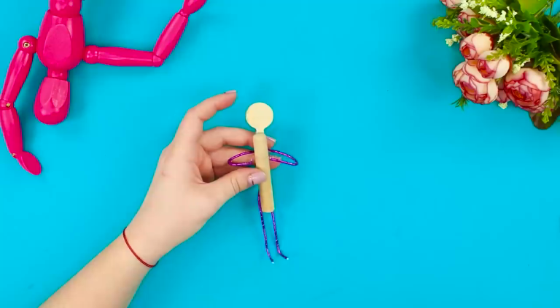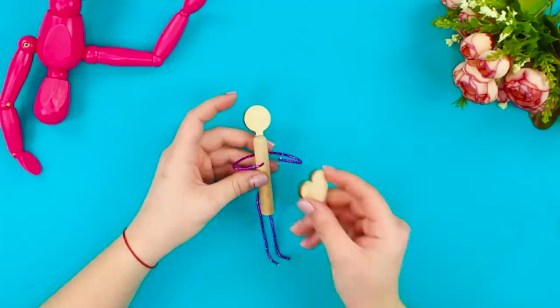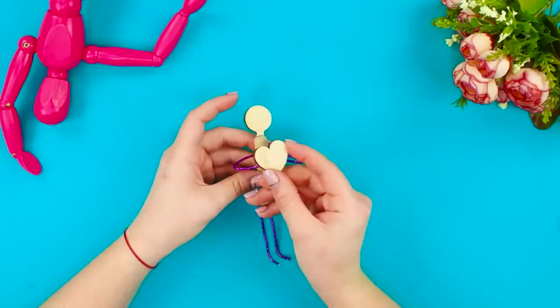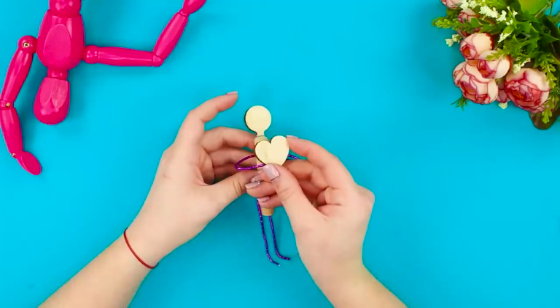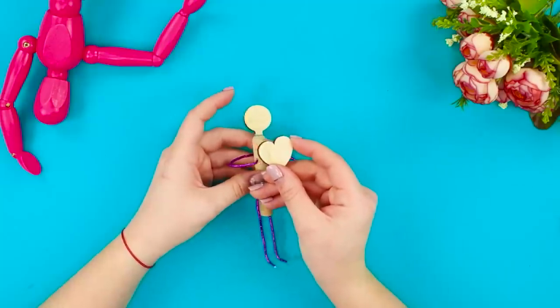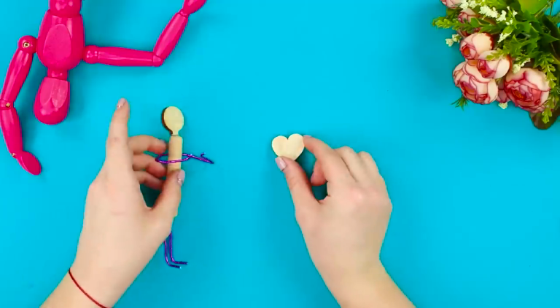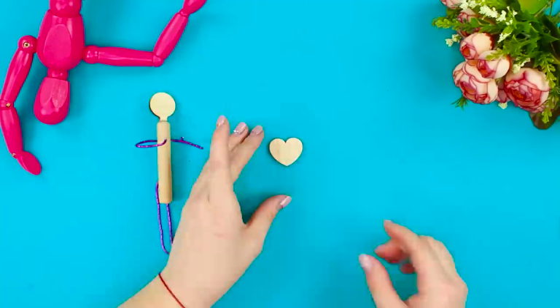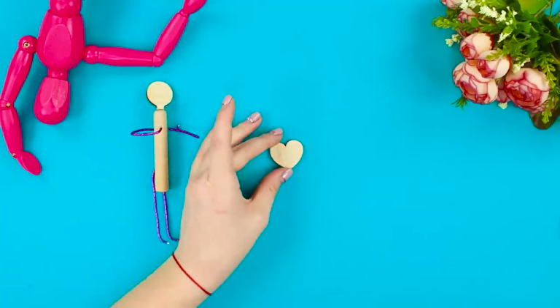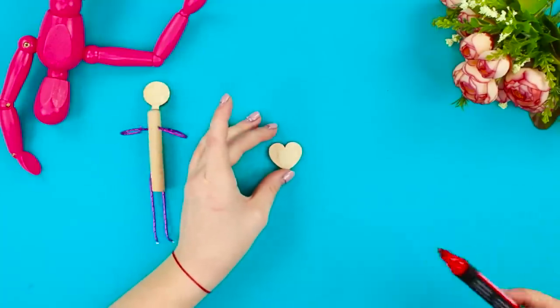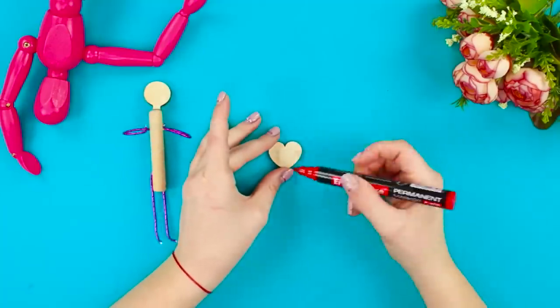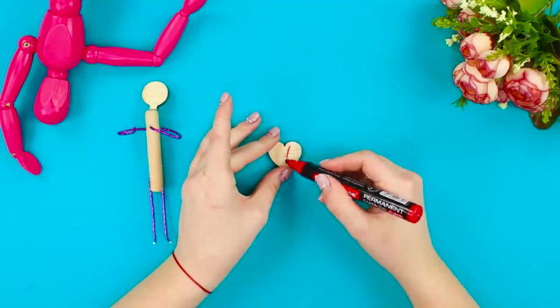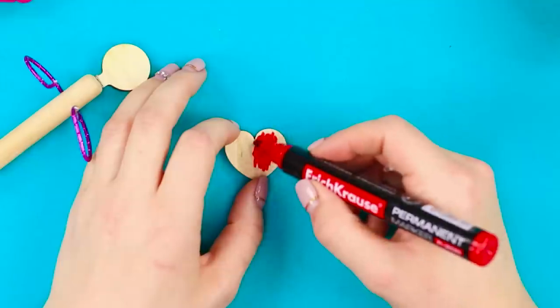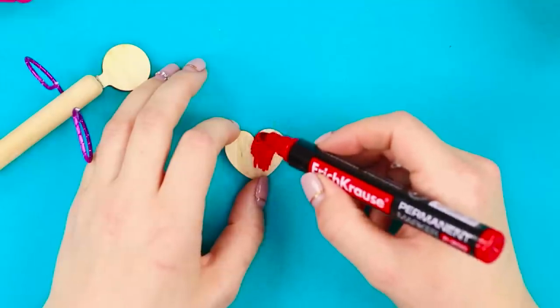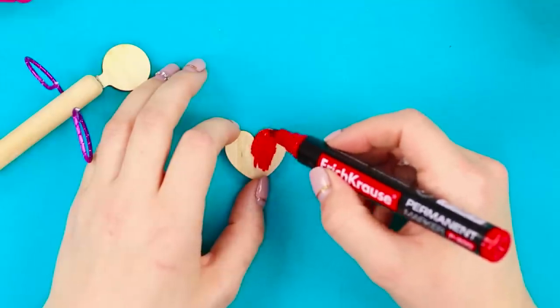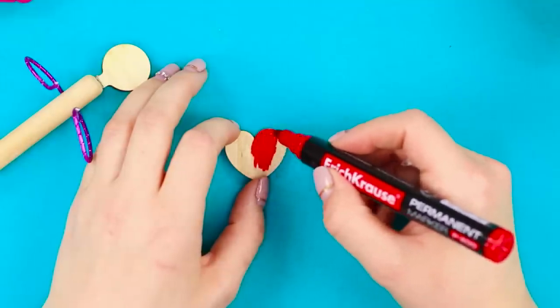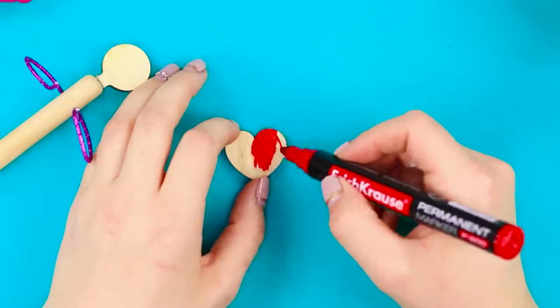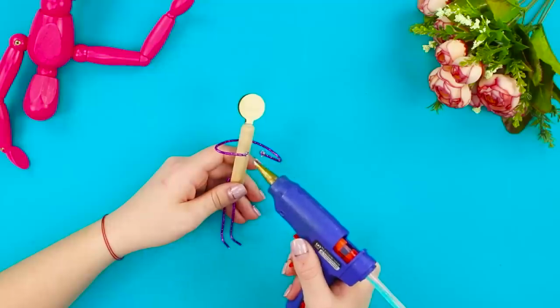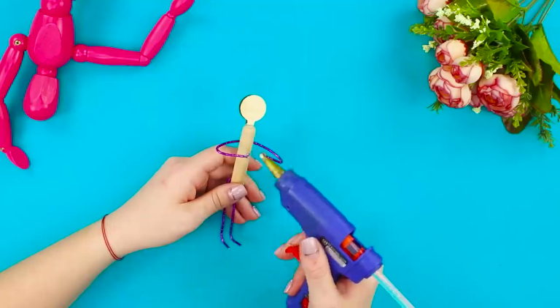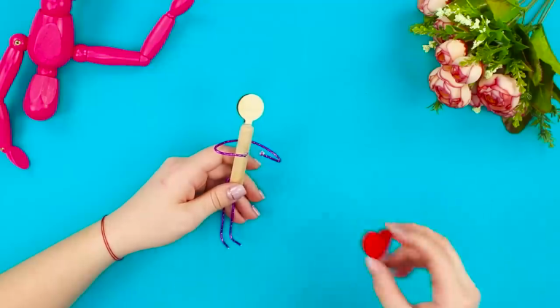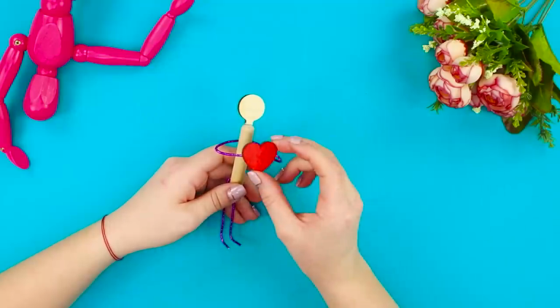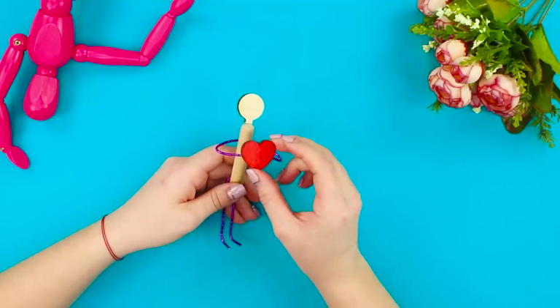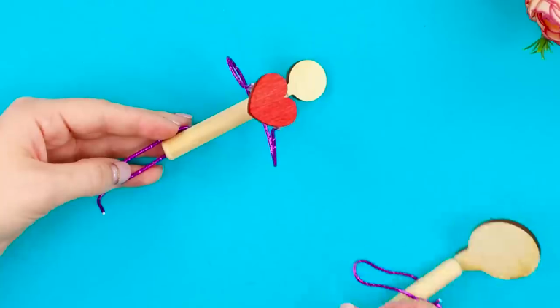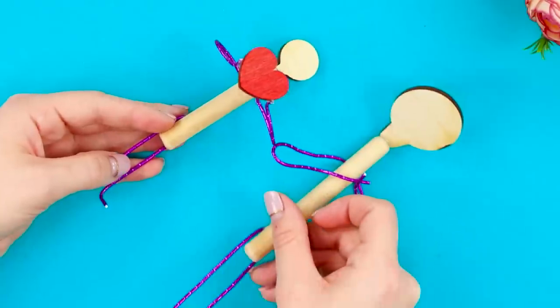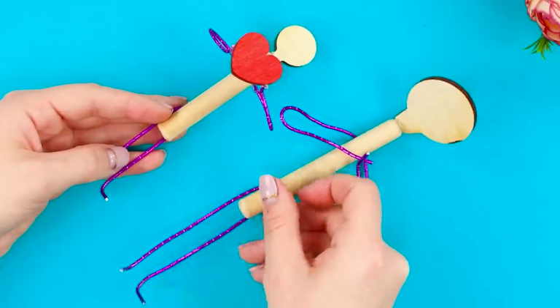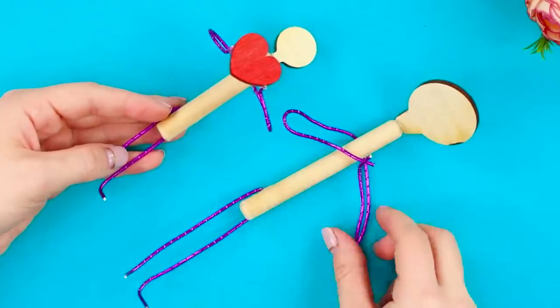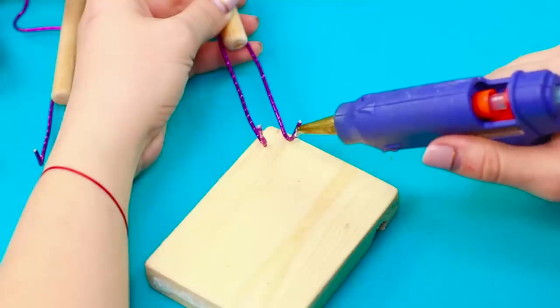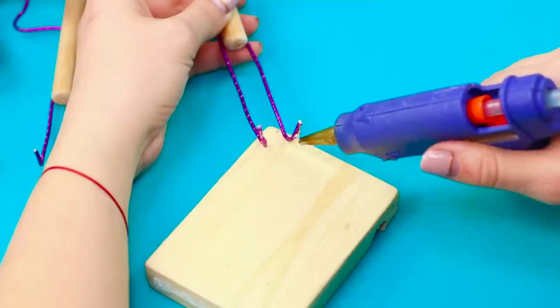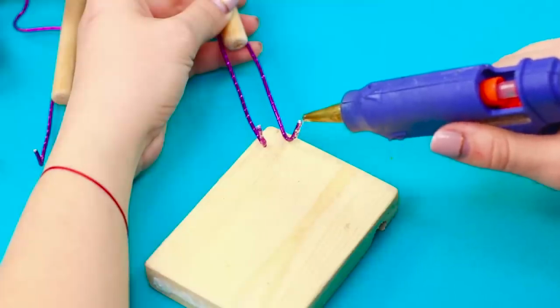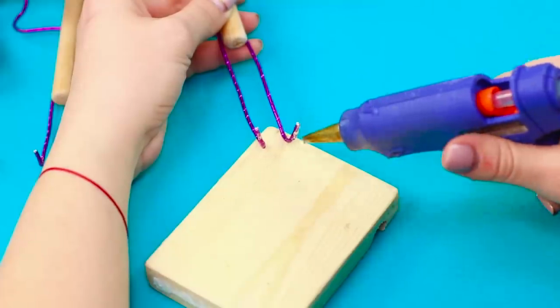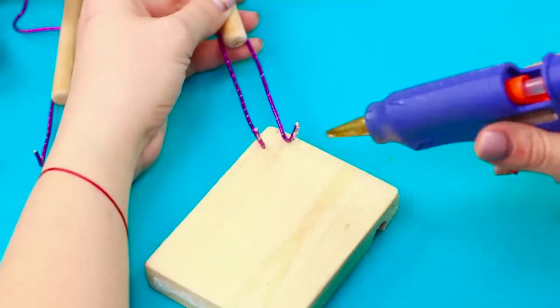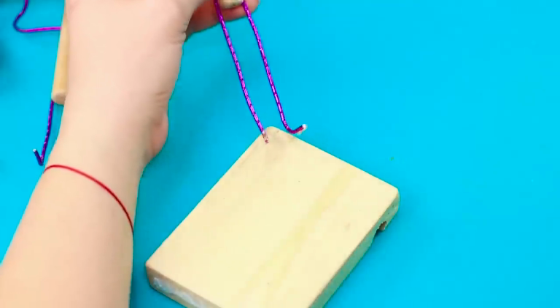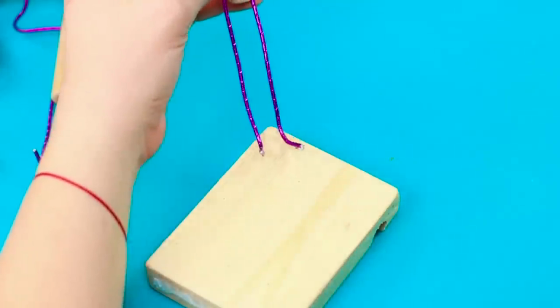Take a wooden heart and color it red with a marker. Fasten the heart to the wire arms. Make another statuette that's bigger. Hot glue to fasten the statuettes to the bar.